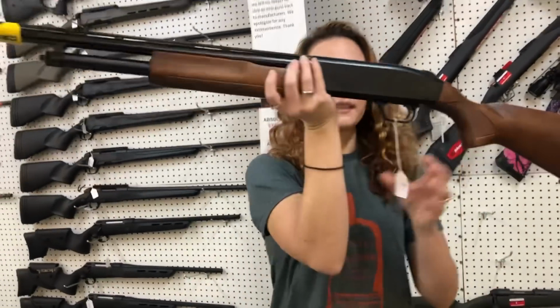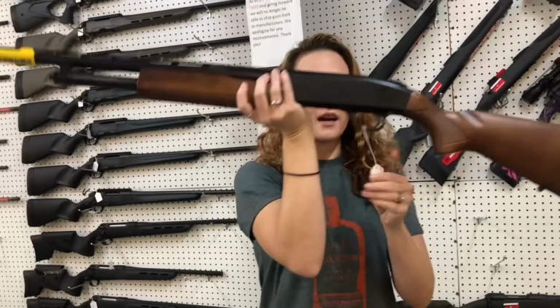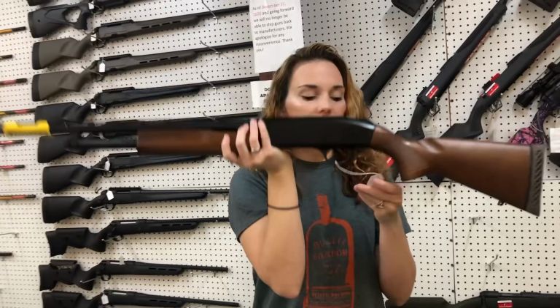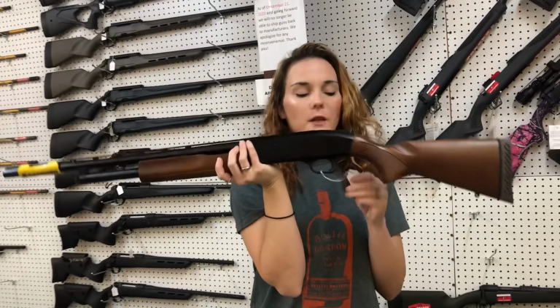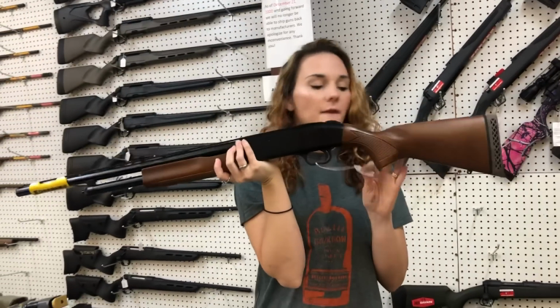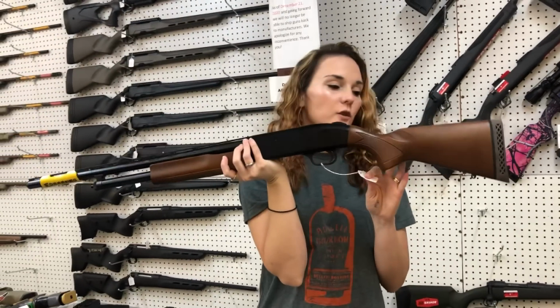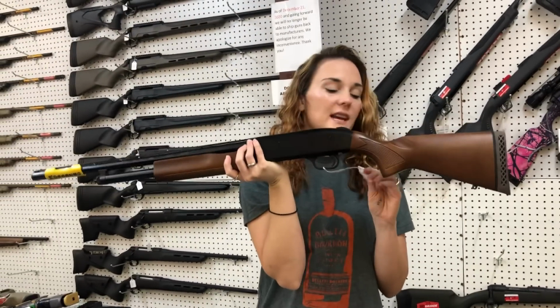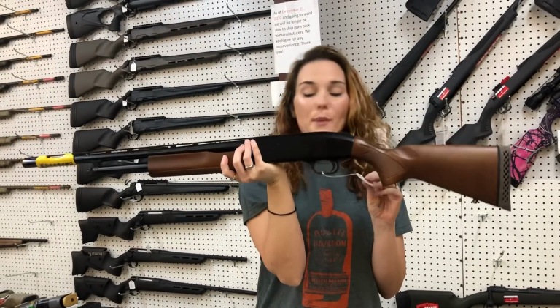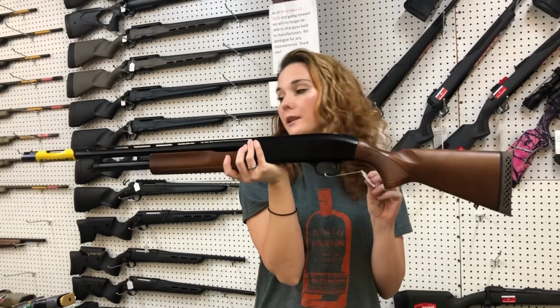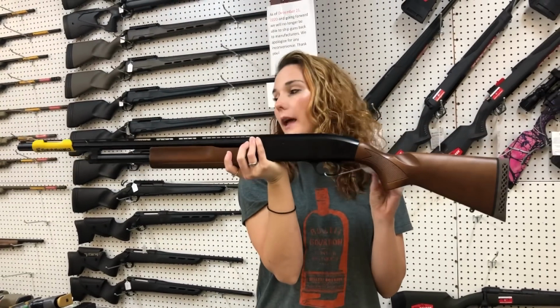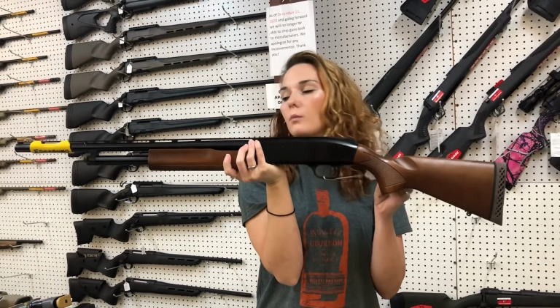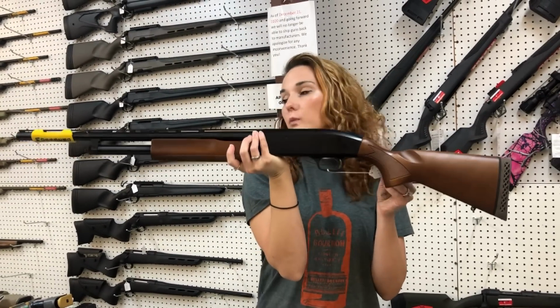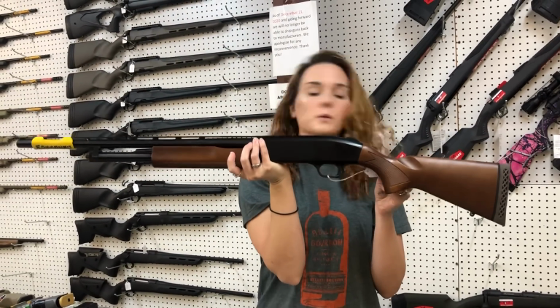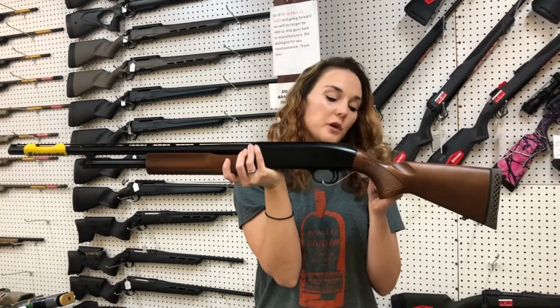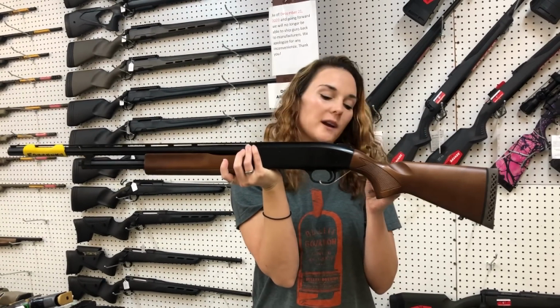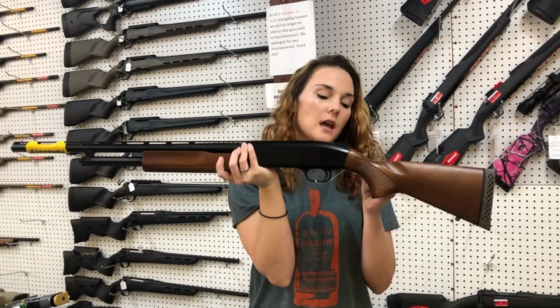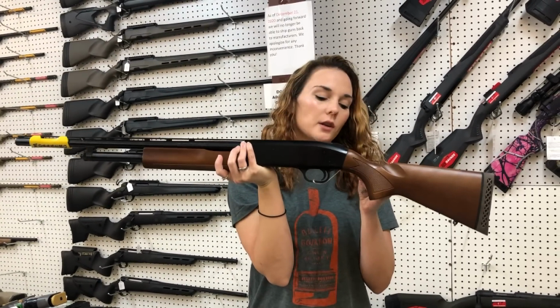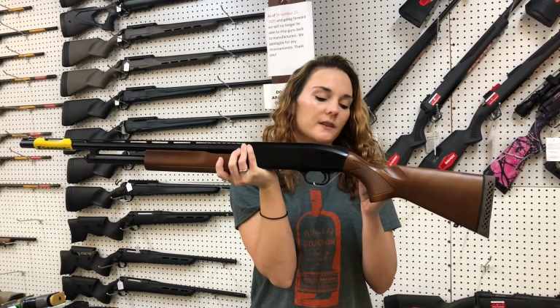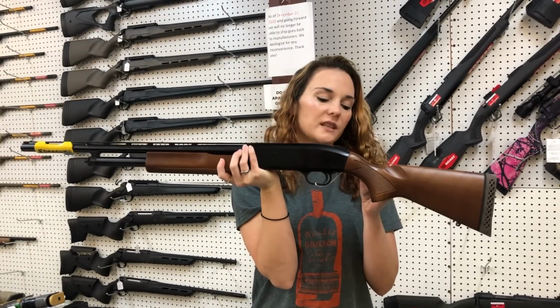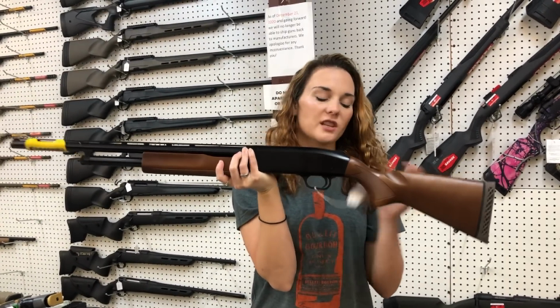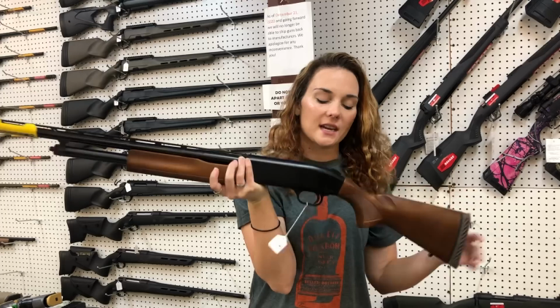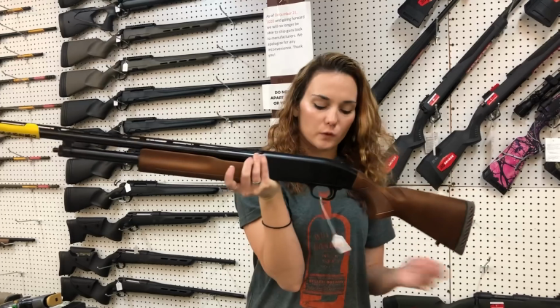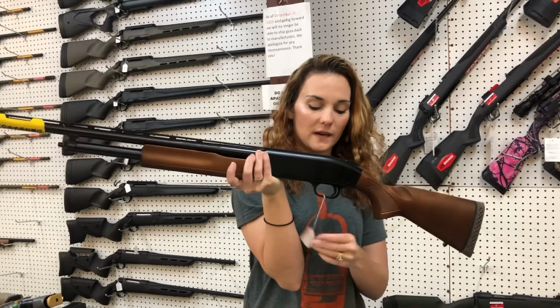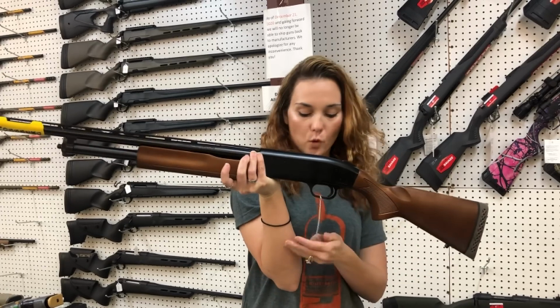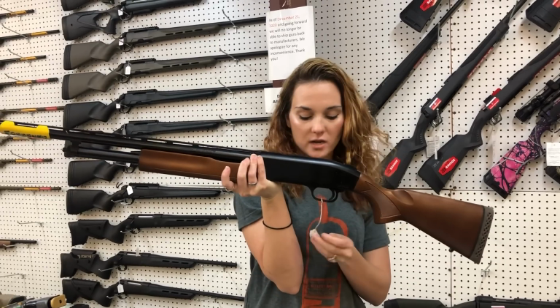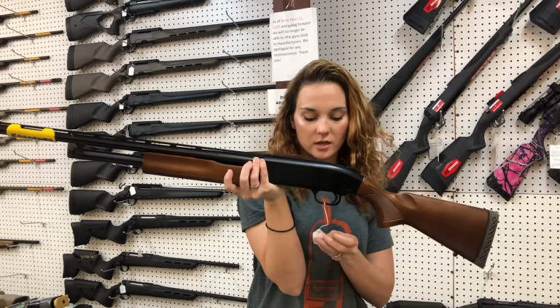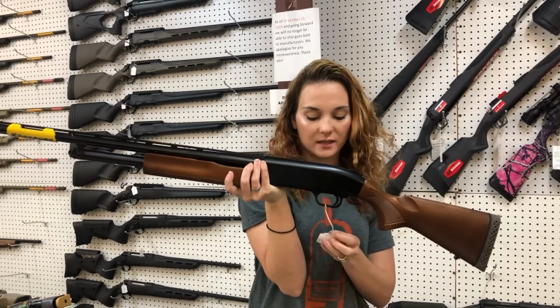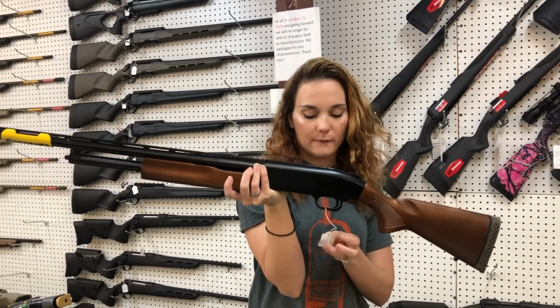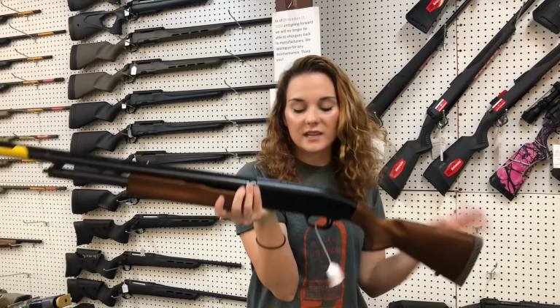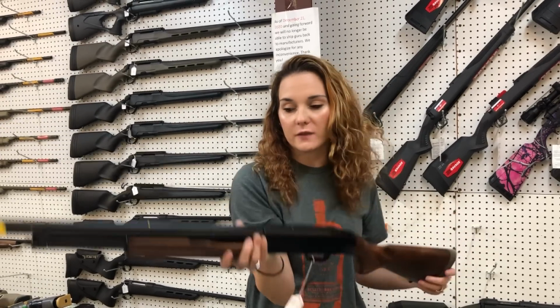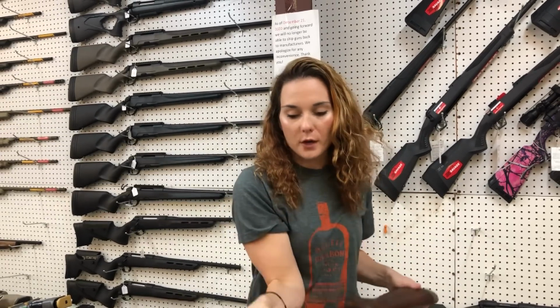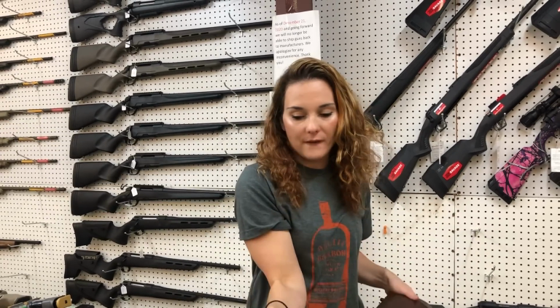Mossberg — this is the 20 gauge Bantam. This one comes with two barrels. You're gonna have a 22 inch and a 24 inch. She's $4.35.